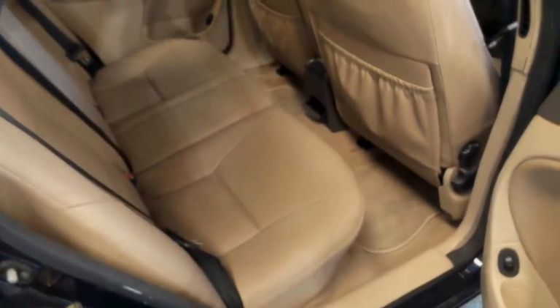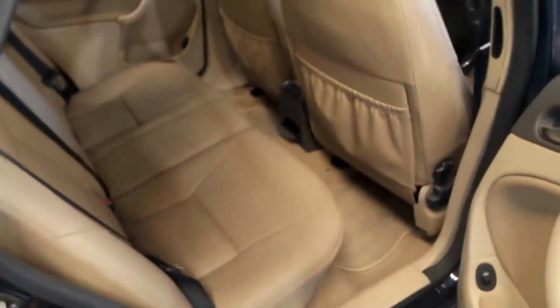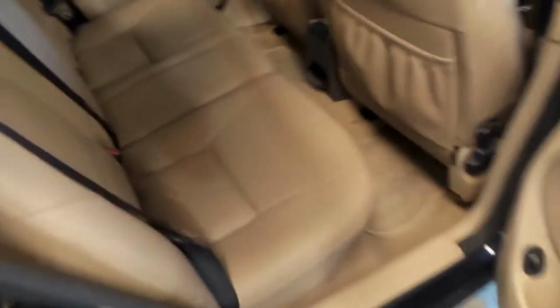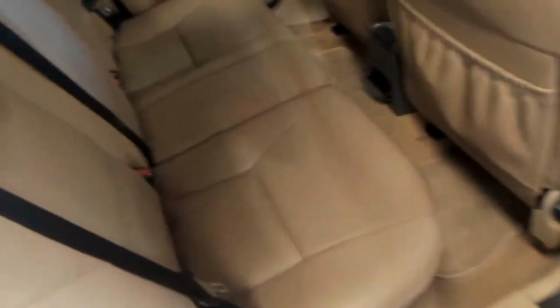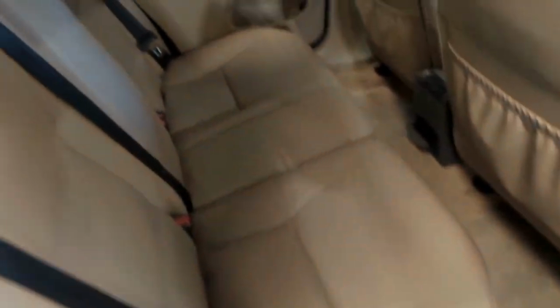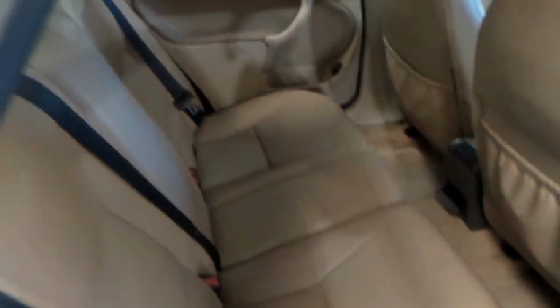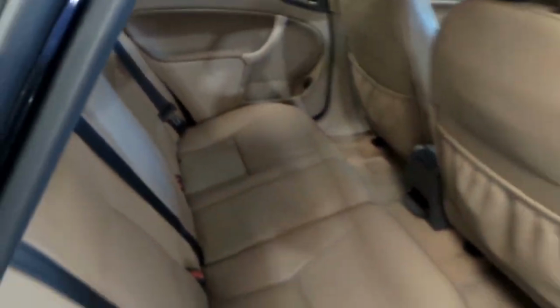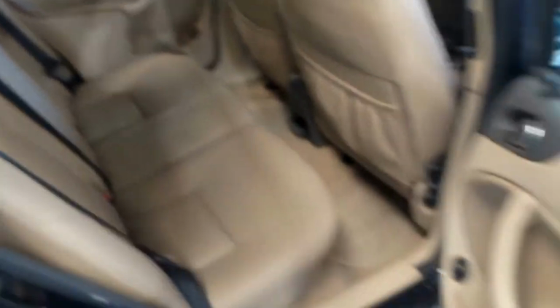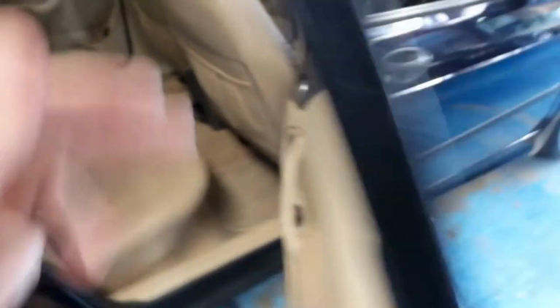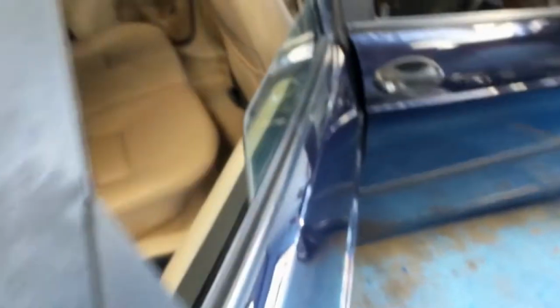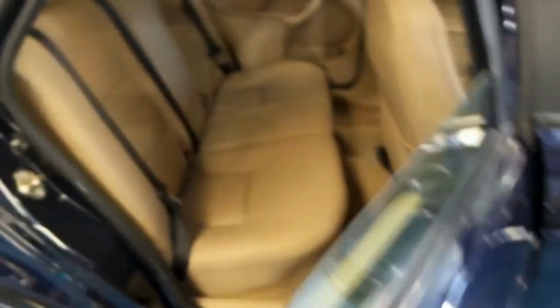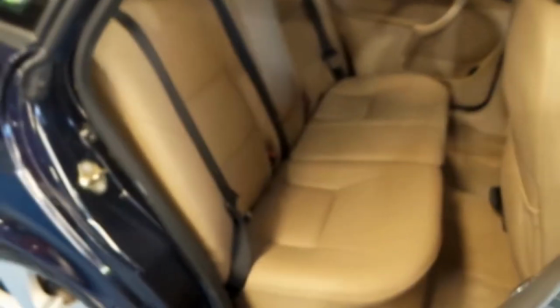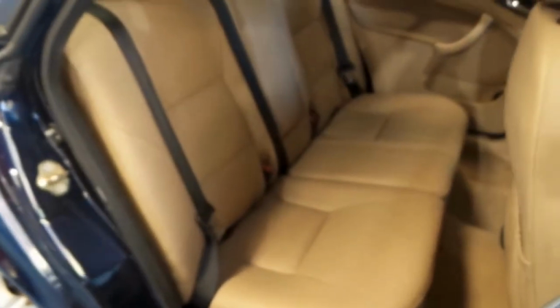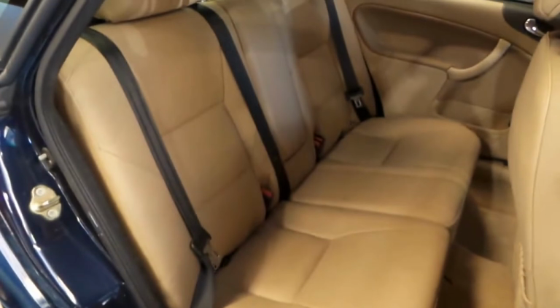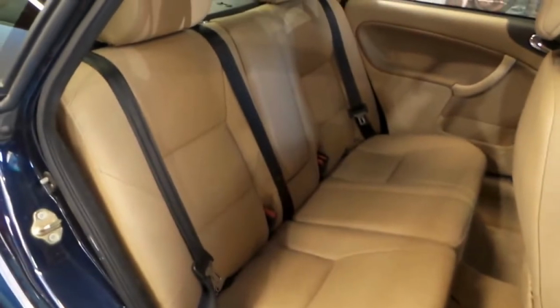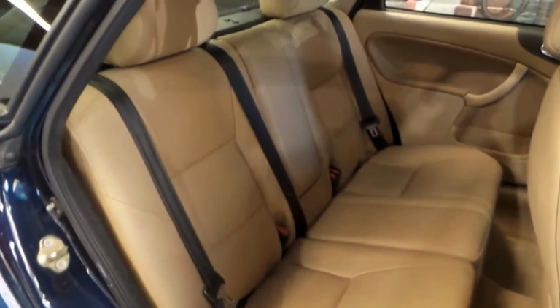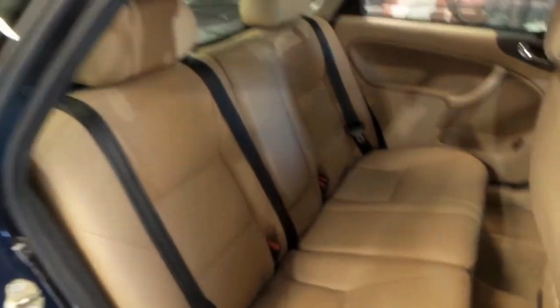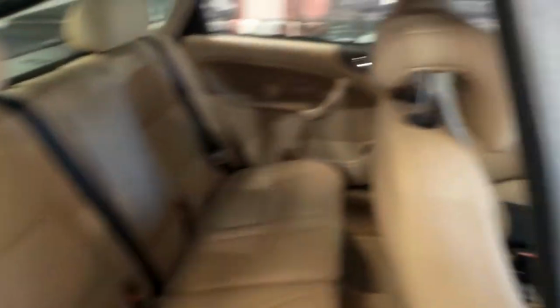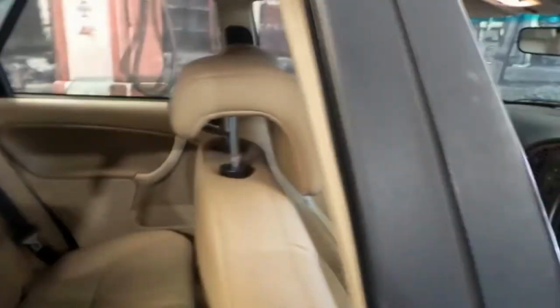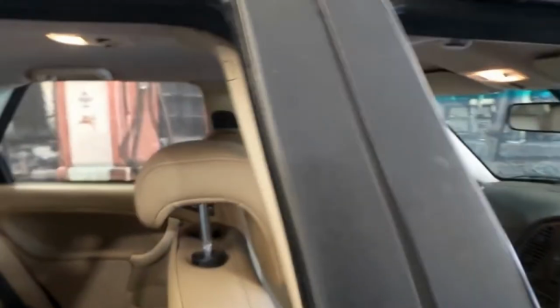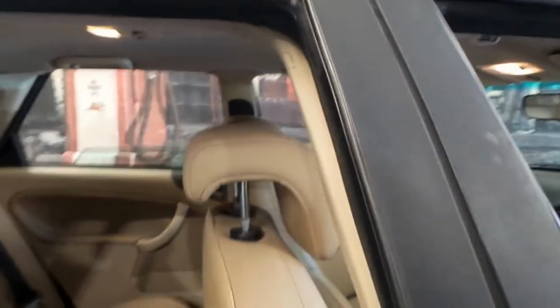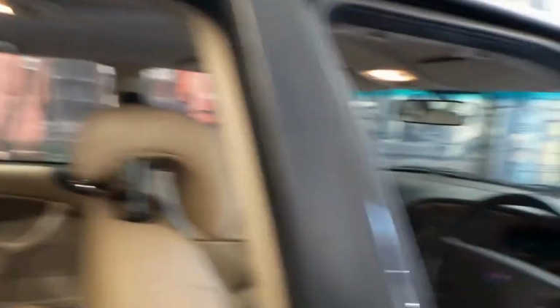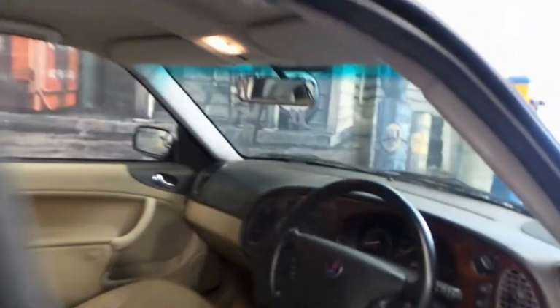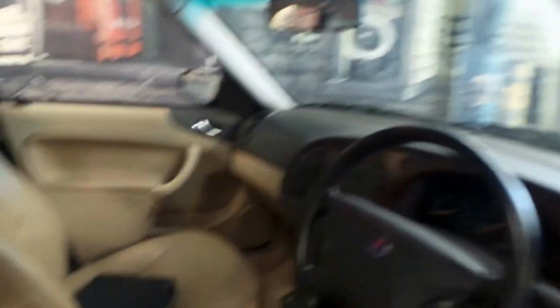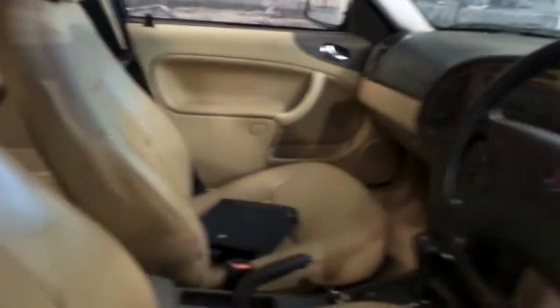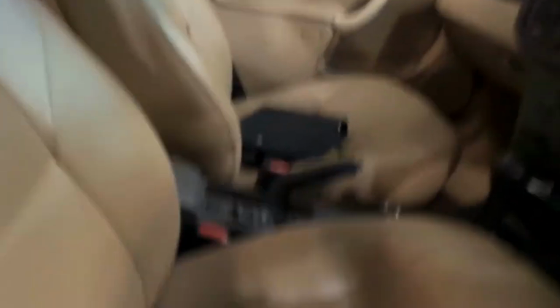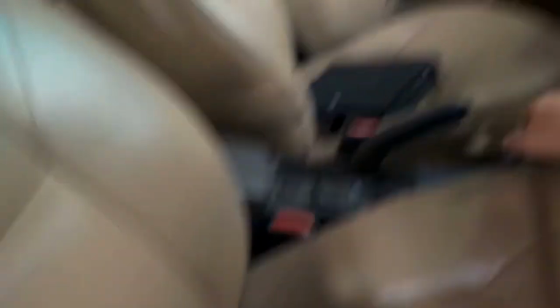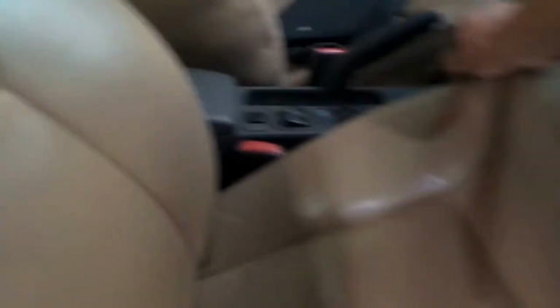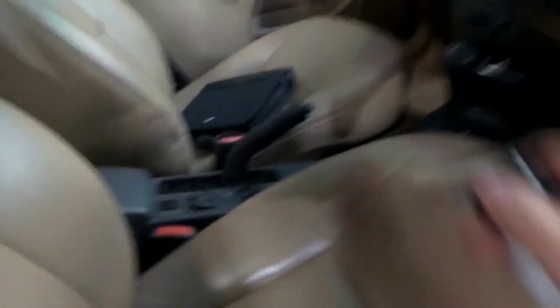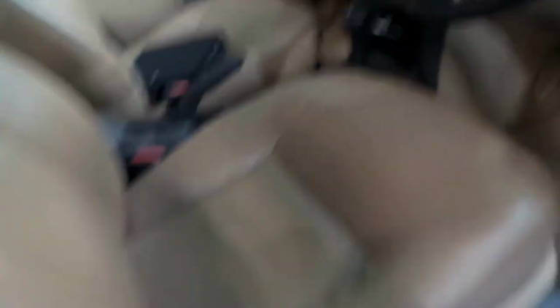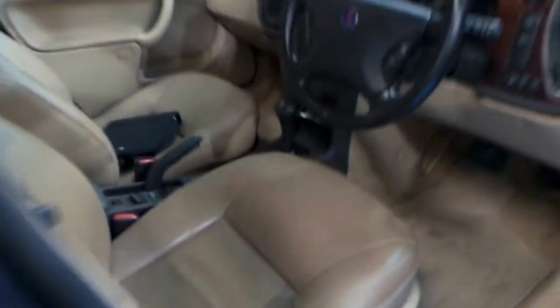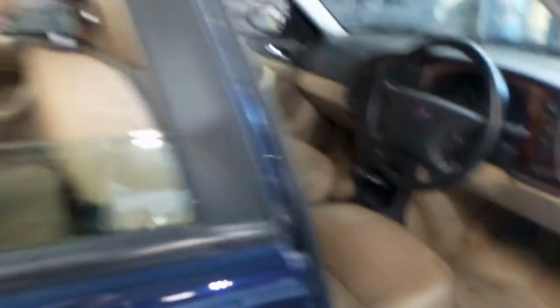Believe it or not, this car actually flies — it's a little rocket ship. And for $5,000 thereabouts, there is nothing that comes close to it.